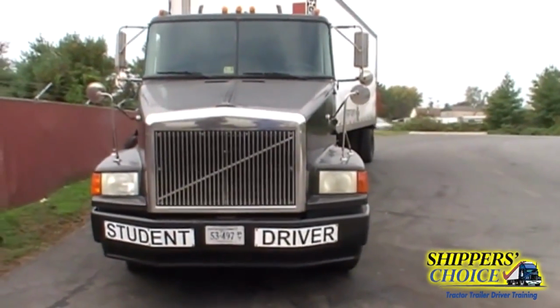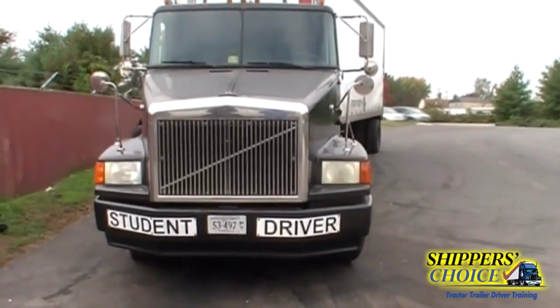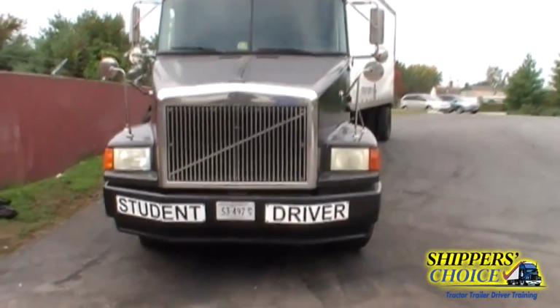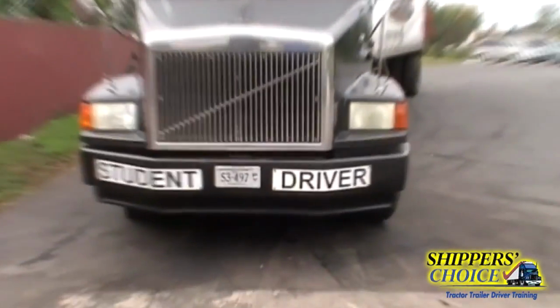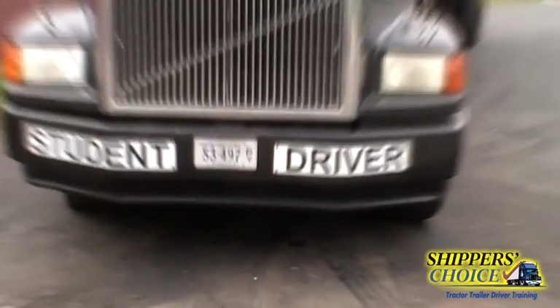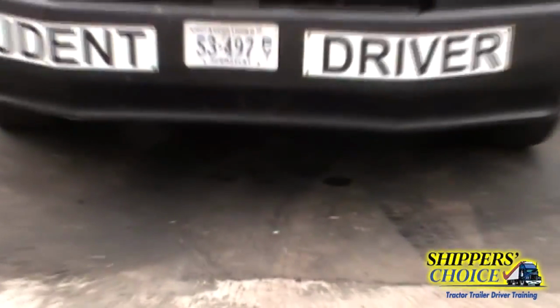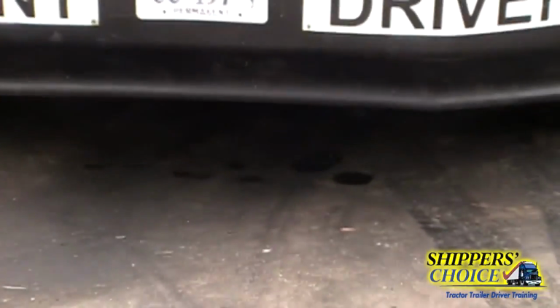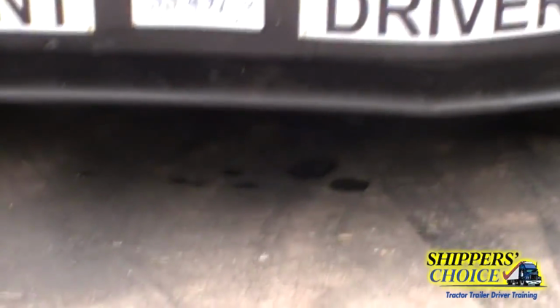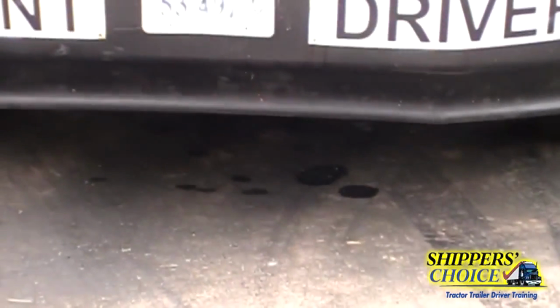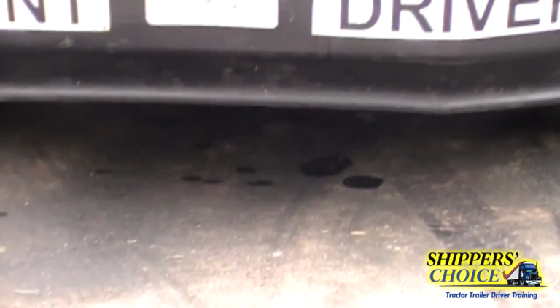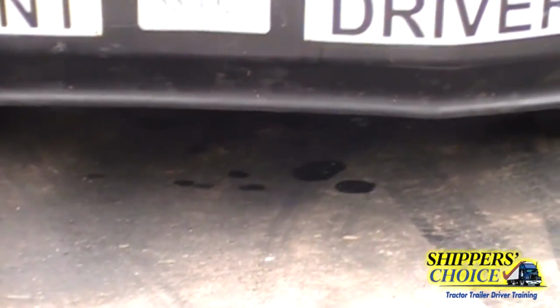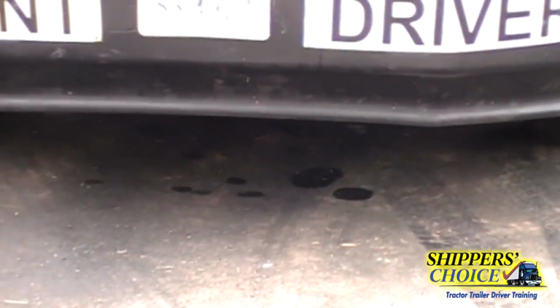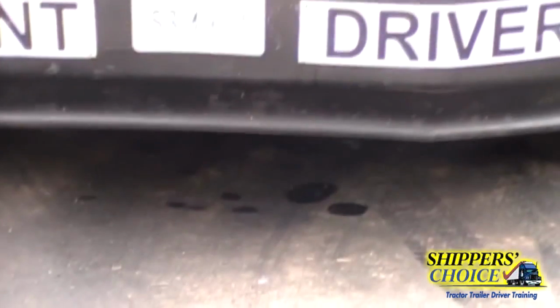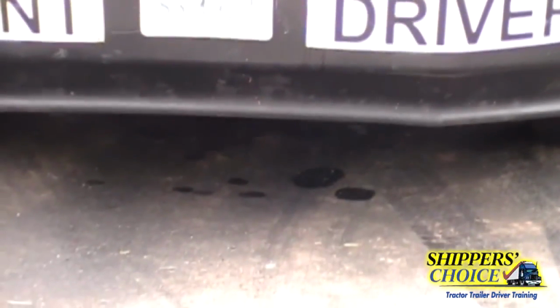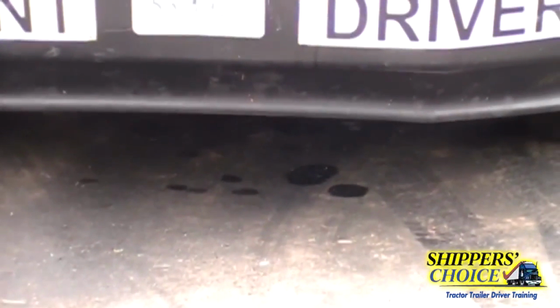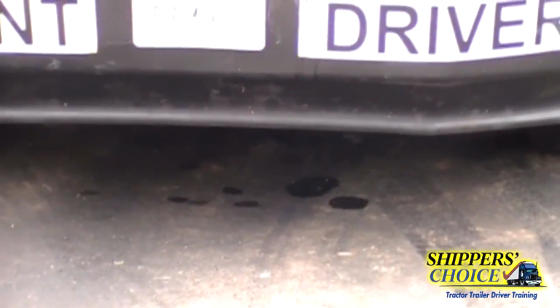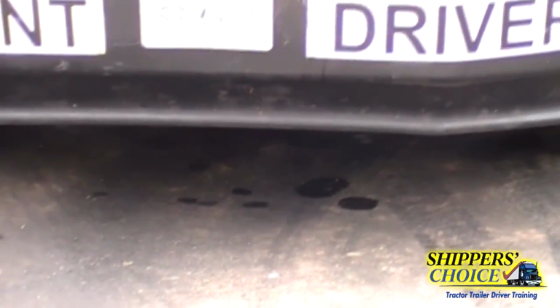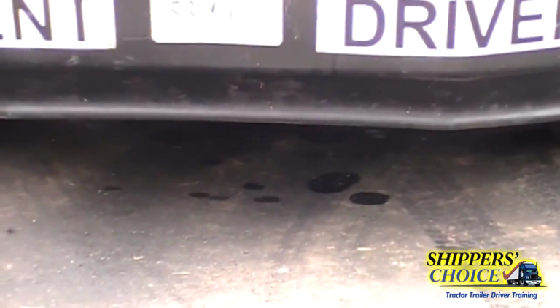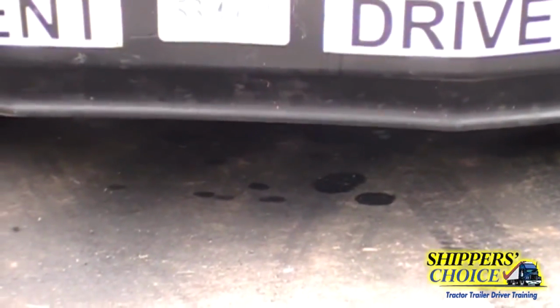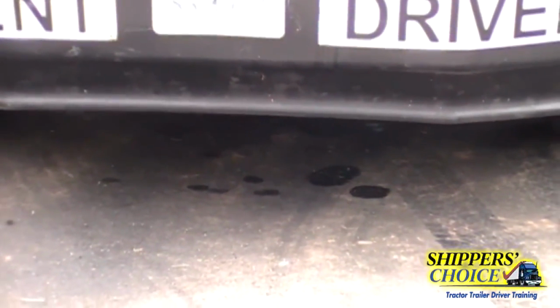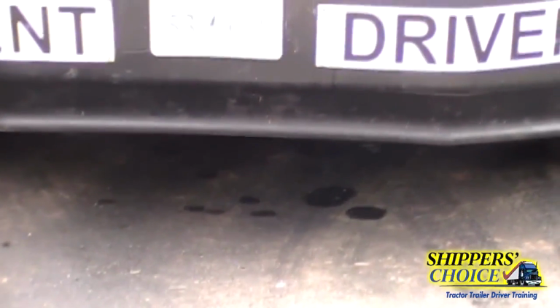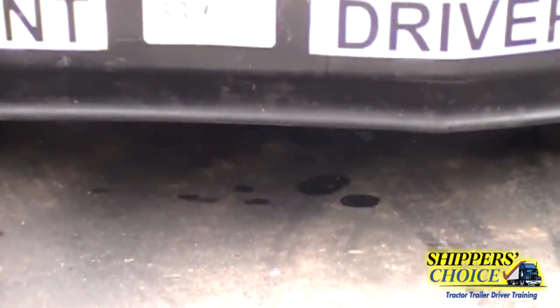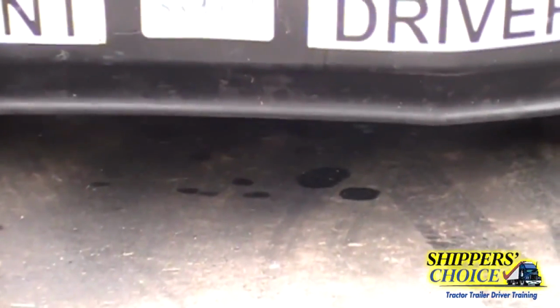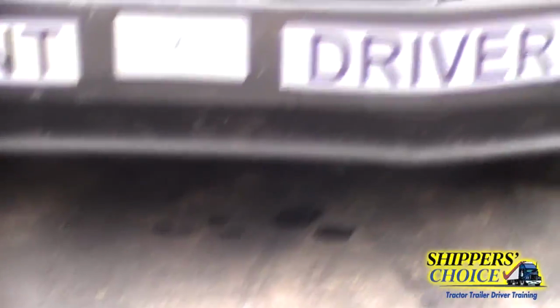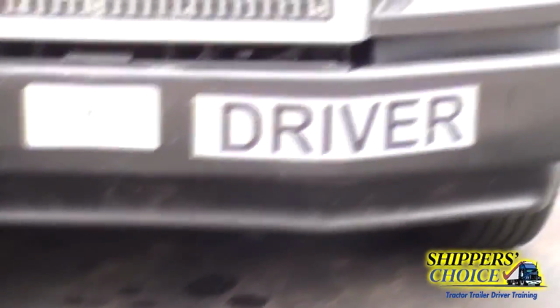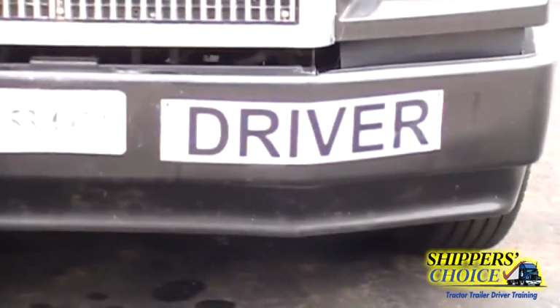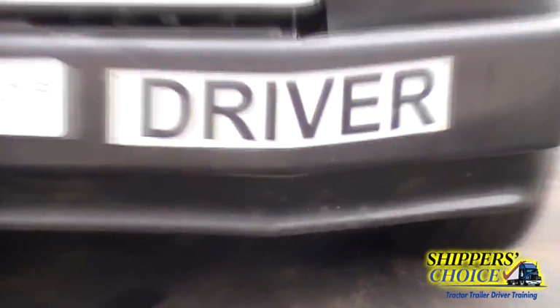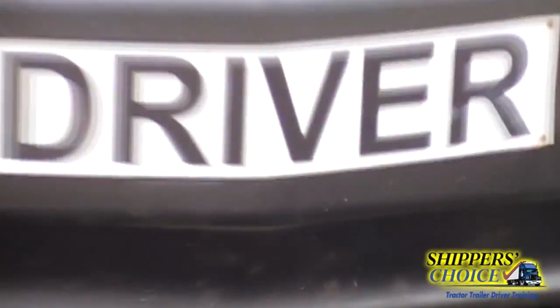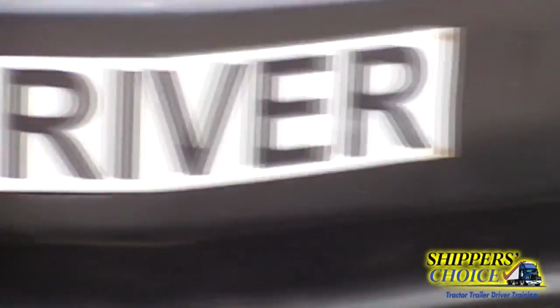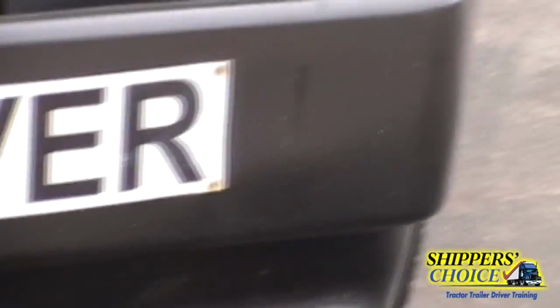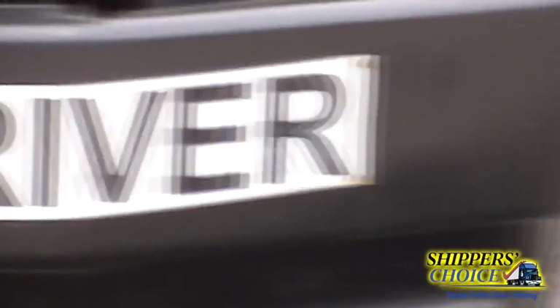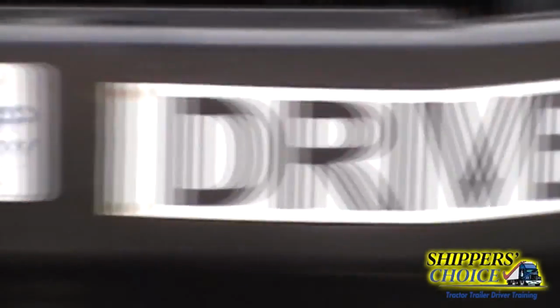From this point you're going to look underneath the vehicle for any leaks or puddles. You're looking for engine oil, coolant, or power steering fluid. I don't see any leaks. Go up to the bumper — the bumper's not cracked, bent, or broken.